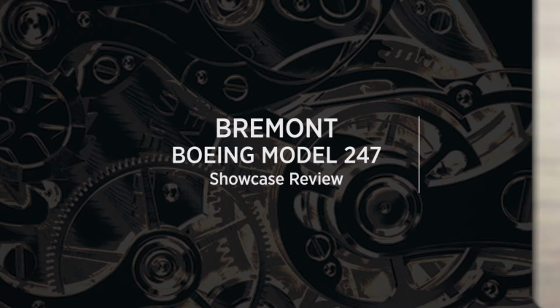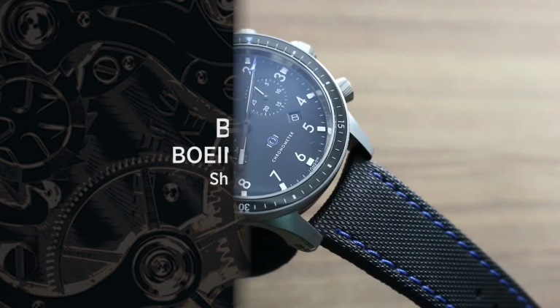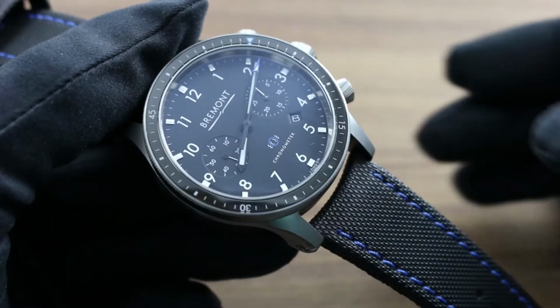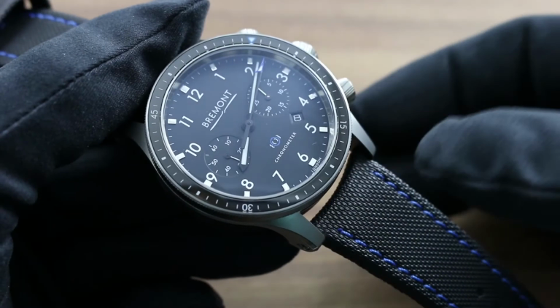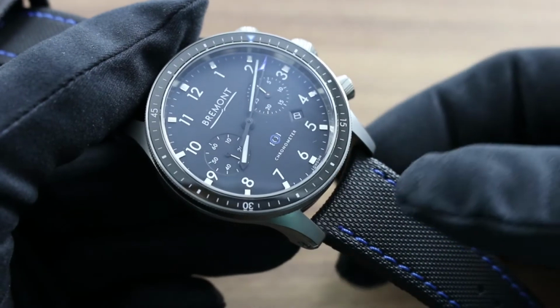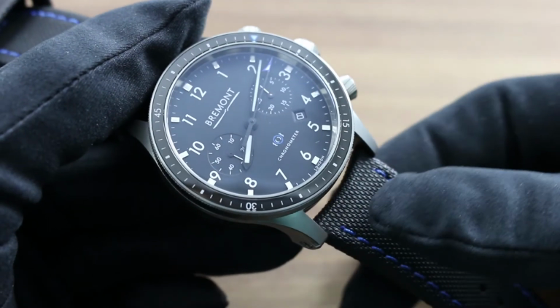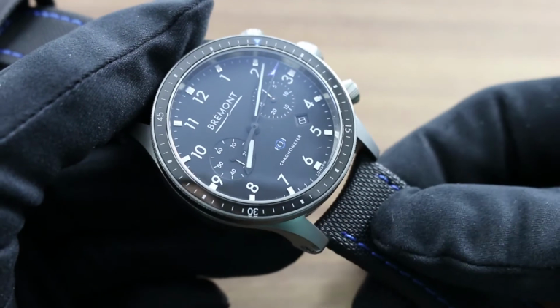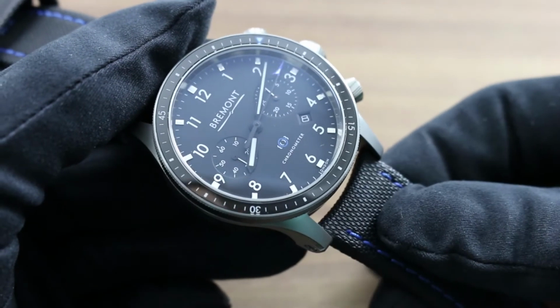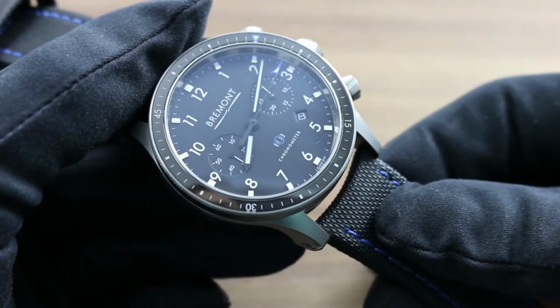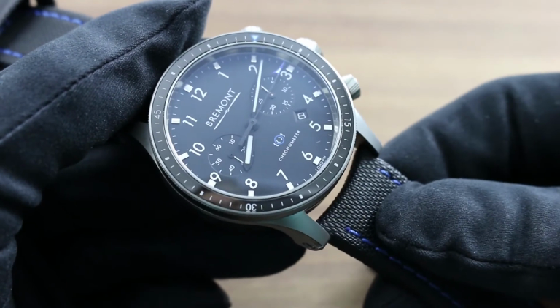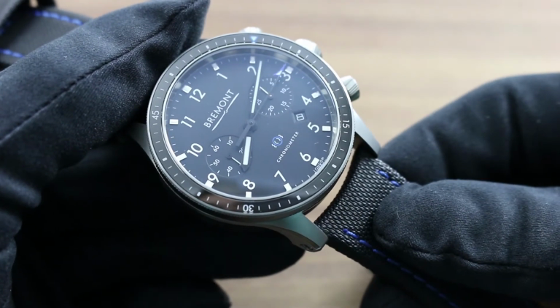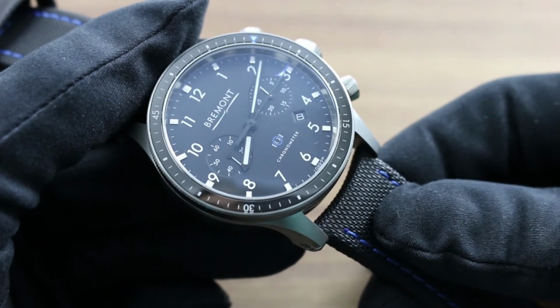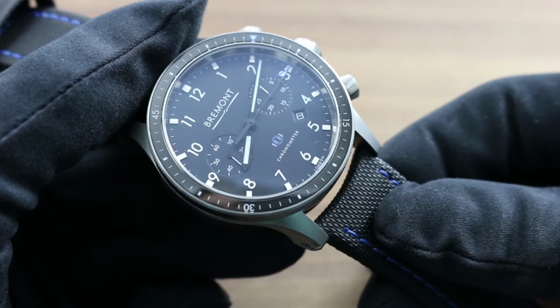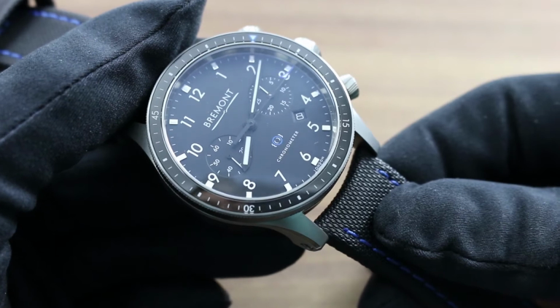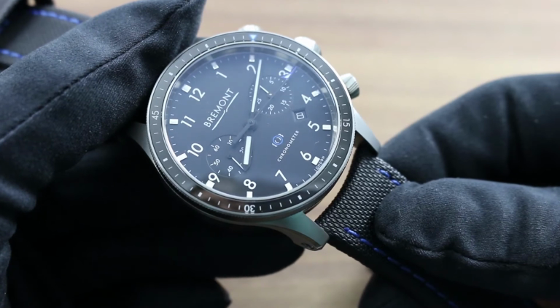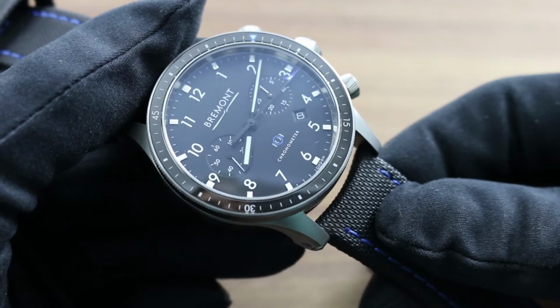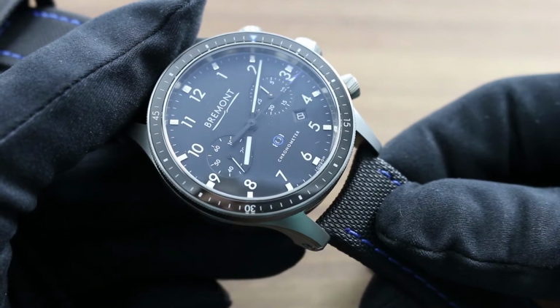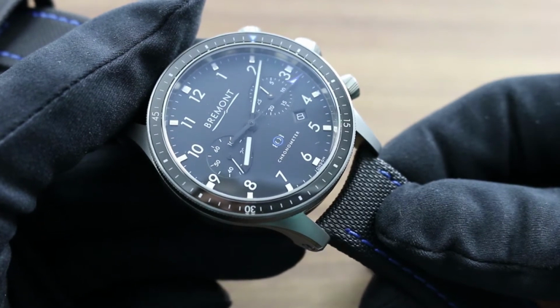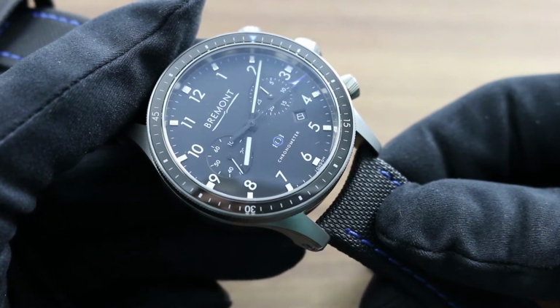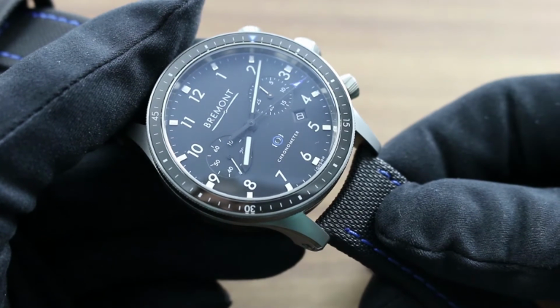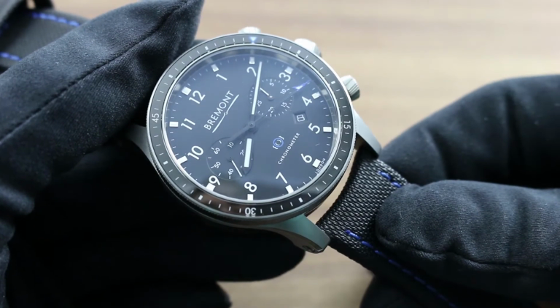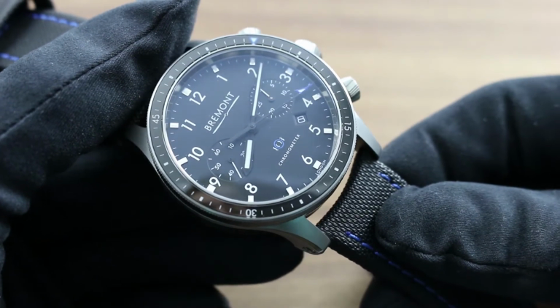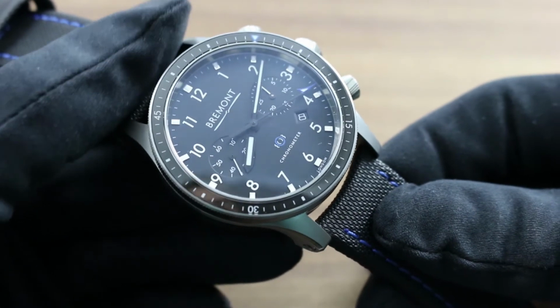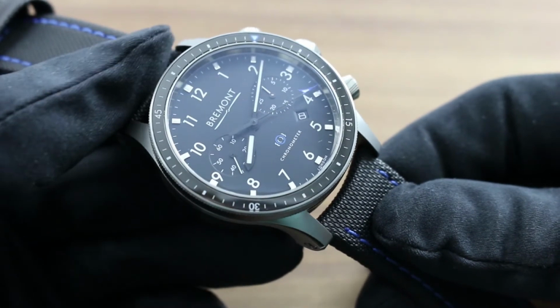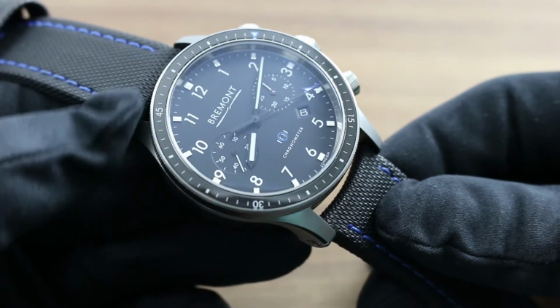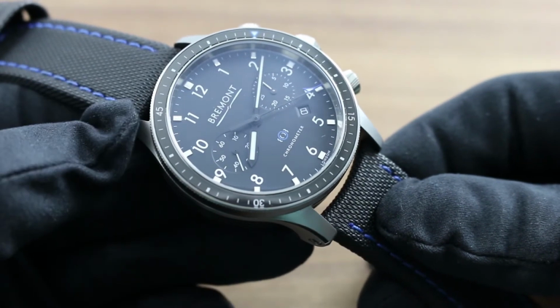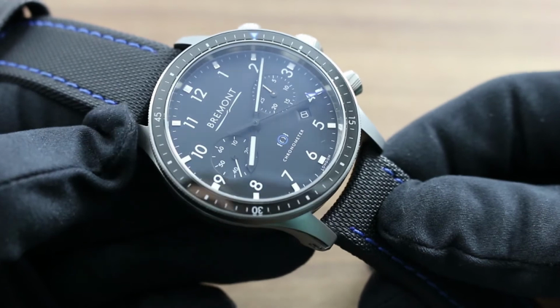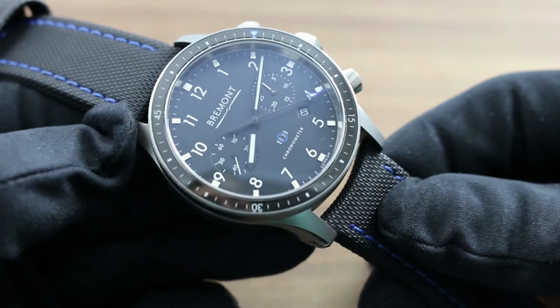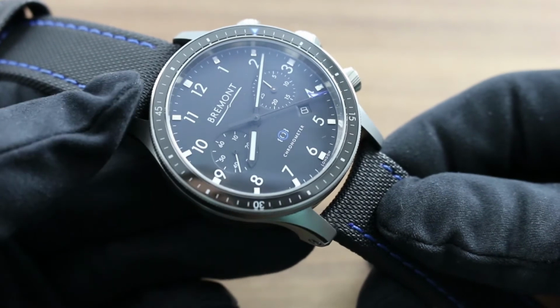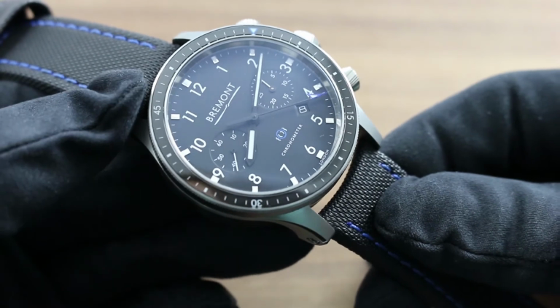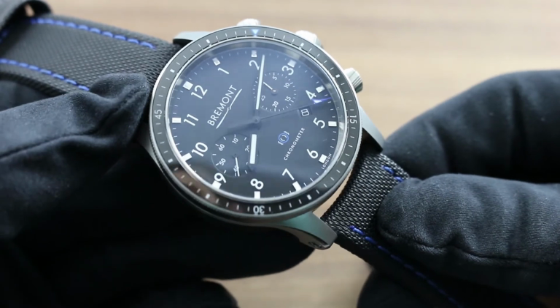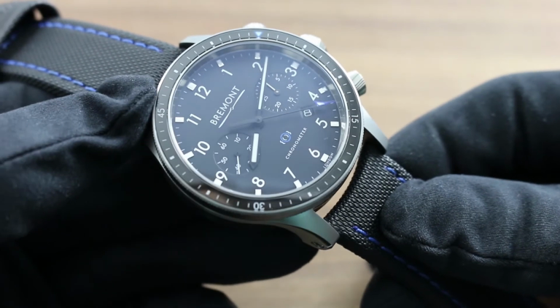Greetings, I'm Tim of Gothburg and welcome to the world of Bremont. Today I'll be your guide to the Bremont Boeing model 247 chronograph, comprised of custom 465 stainless steel alloy in 43 millimeters.